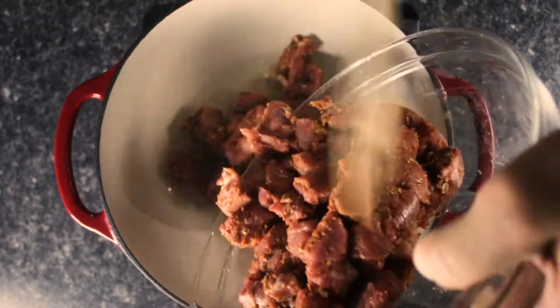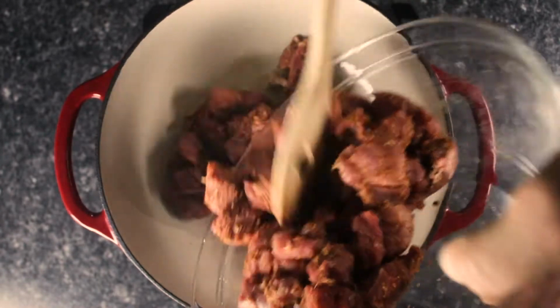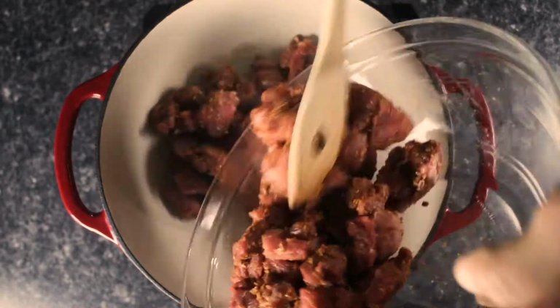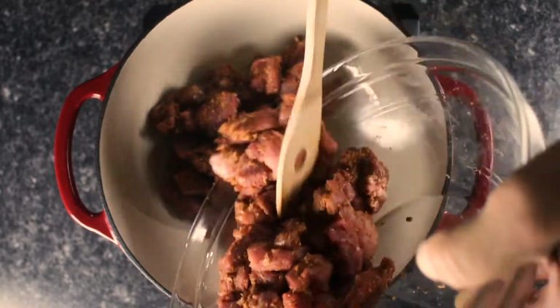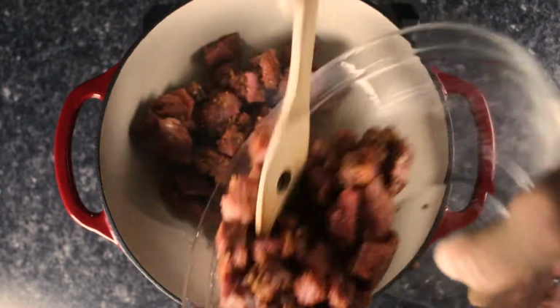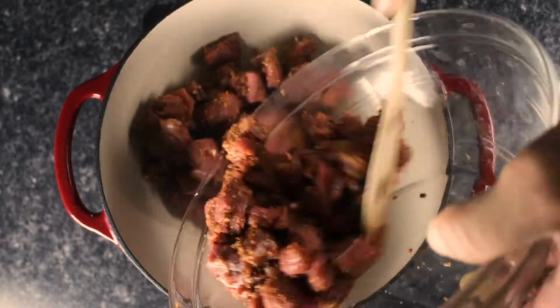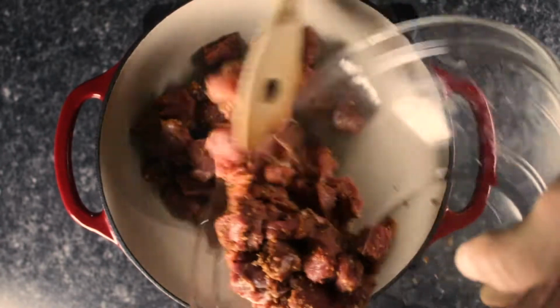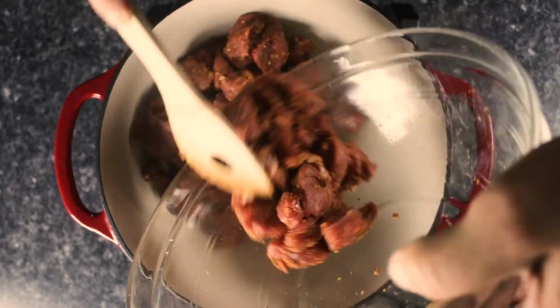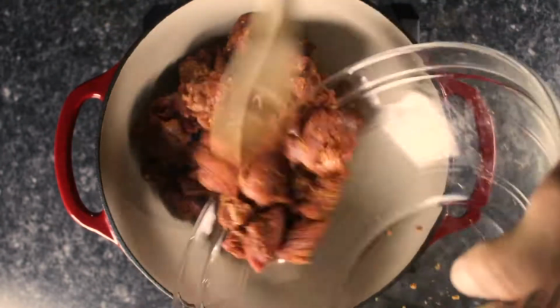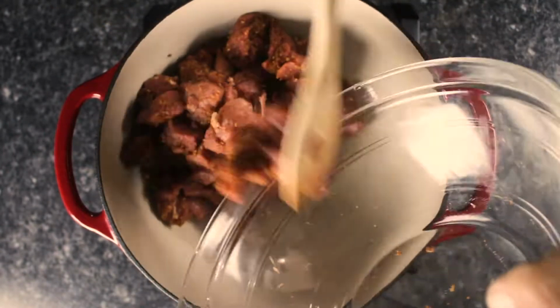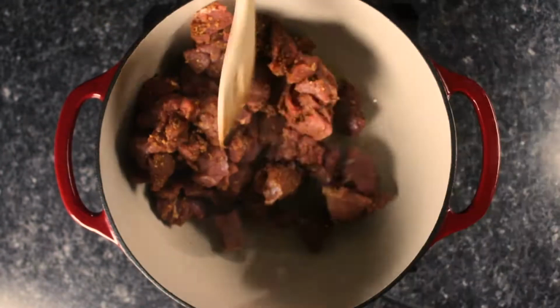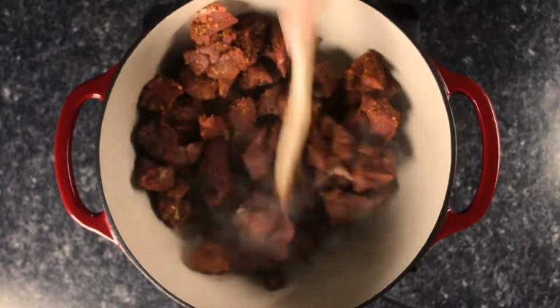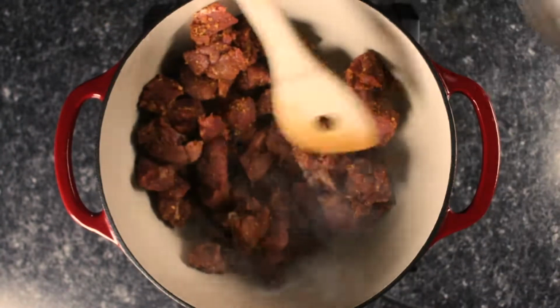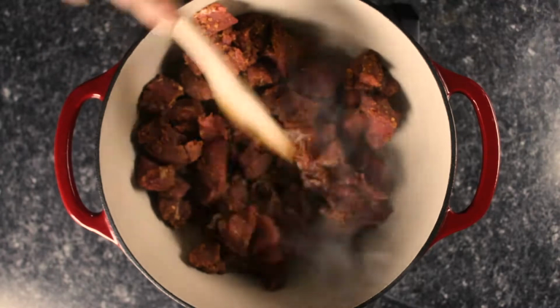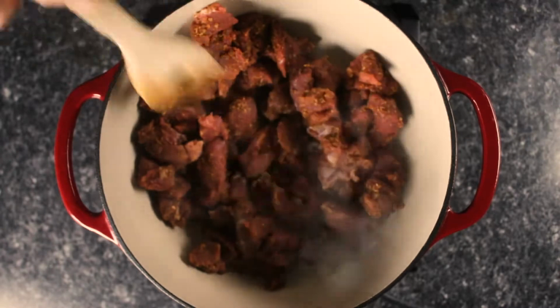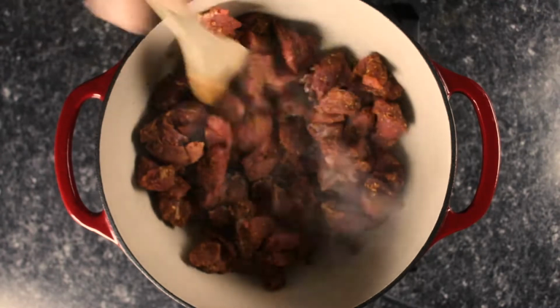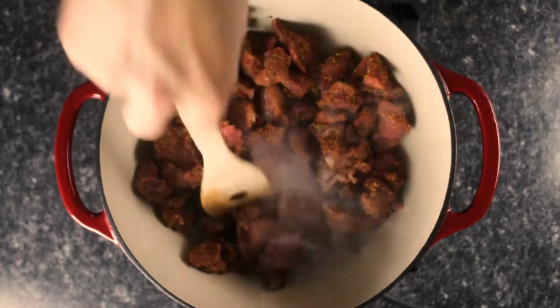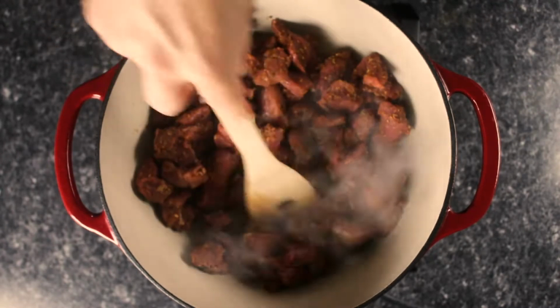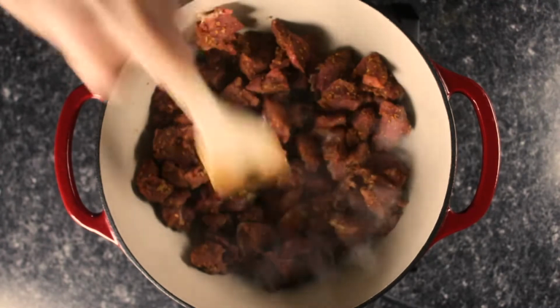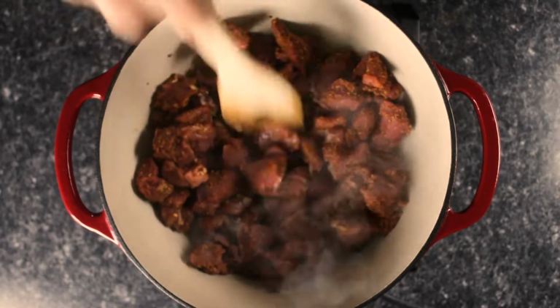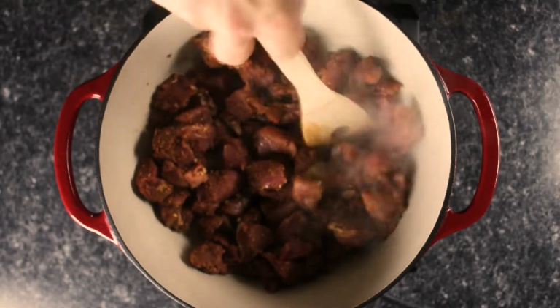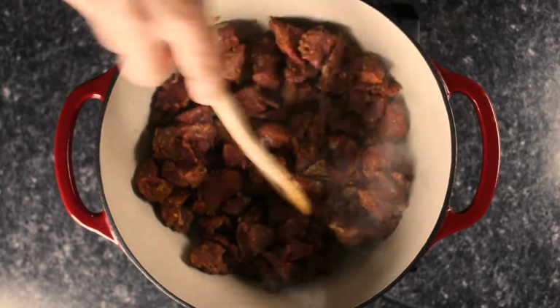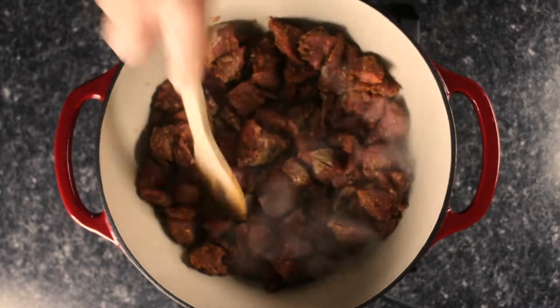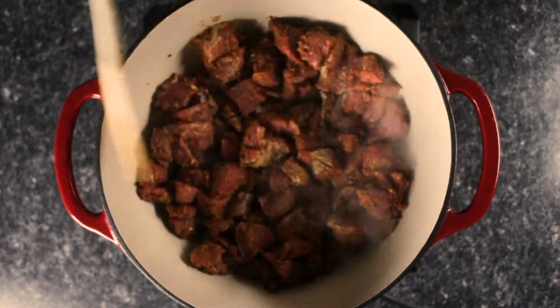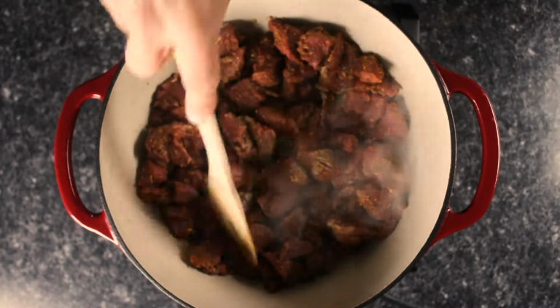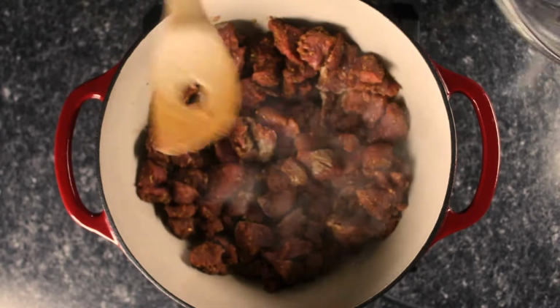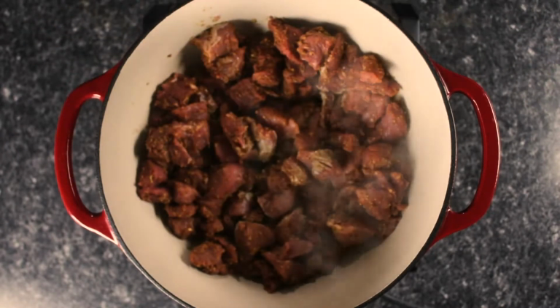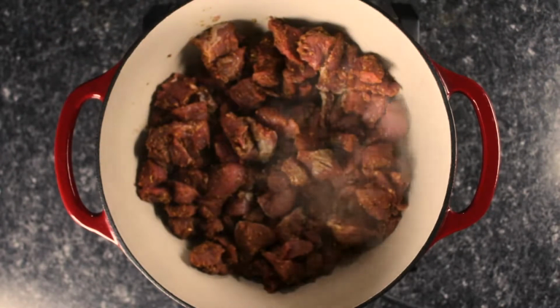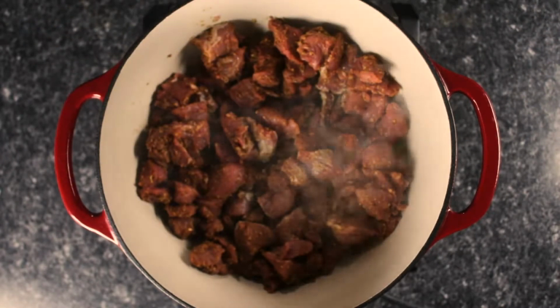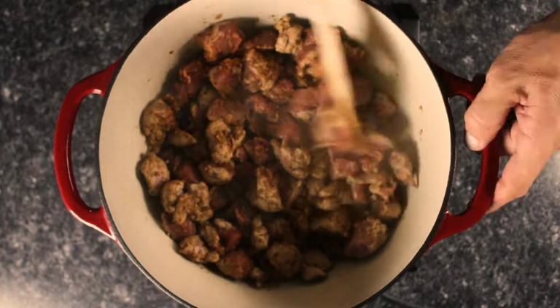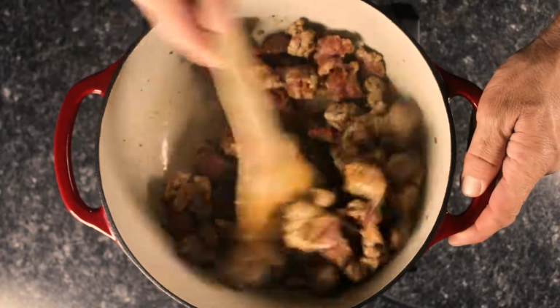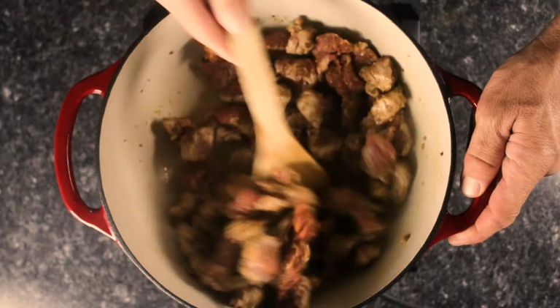We sear our cubes at high heat to caramelize the sugars and lock in flavor and juices before adding the minced garlic. Garlic, sugar, and bay leaves will build upon our layers of flavor.